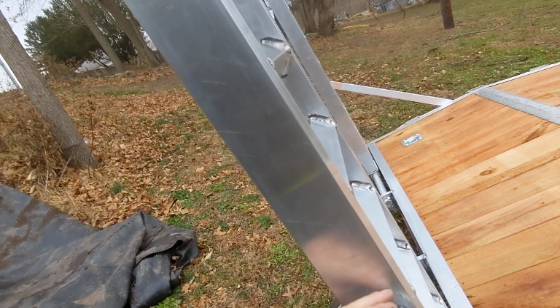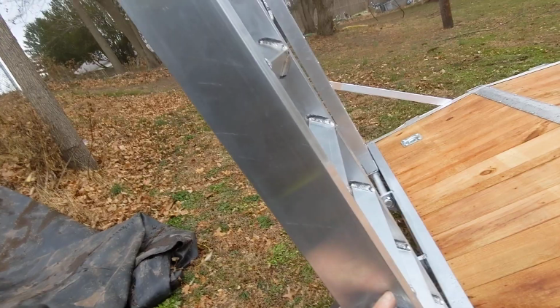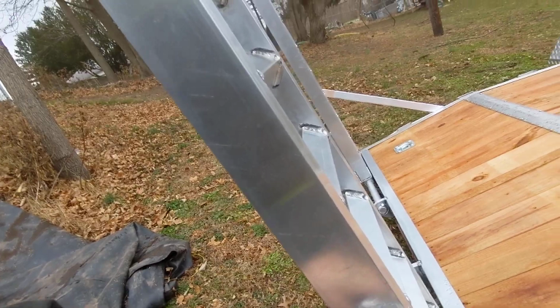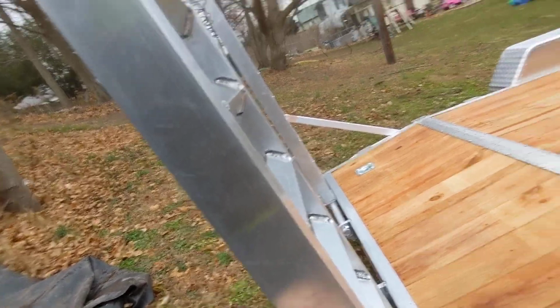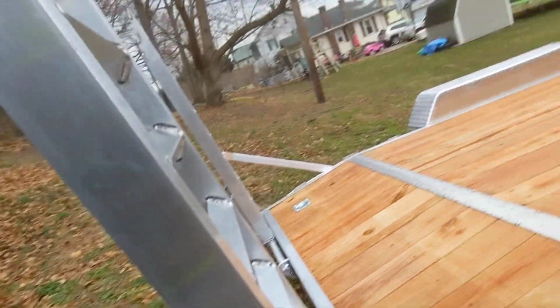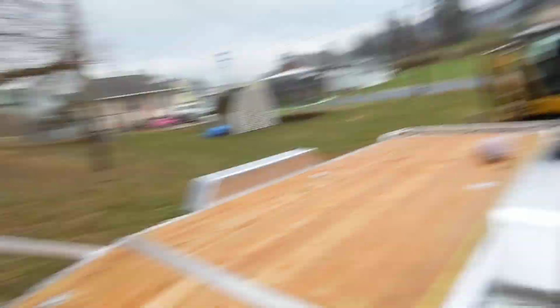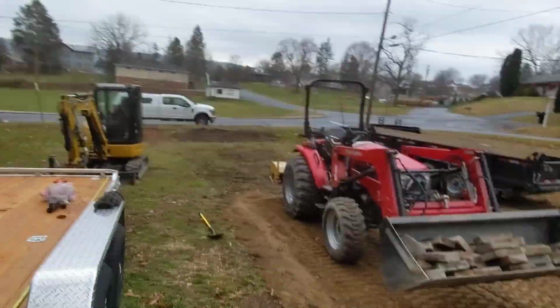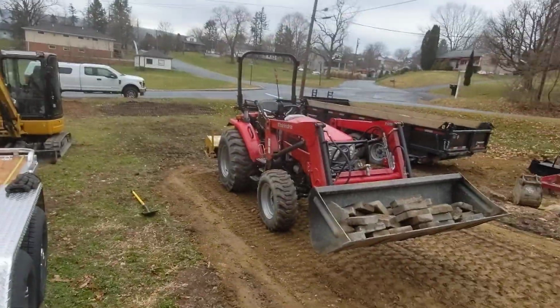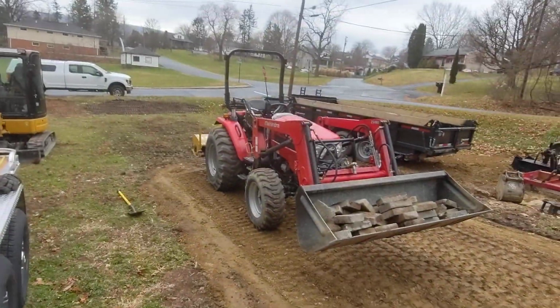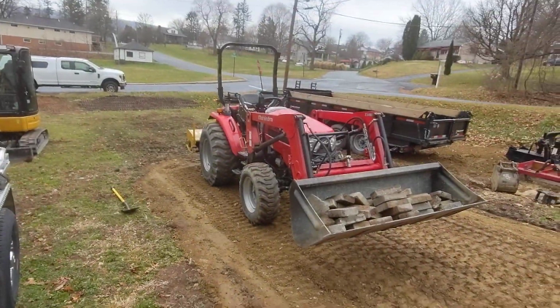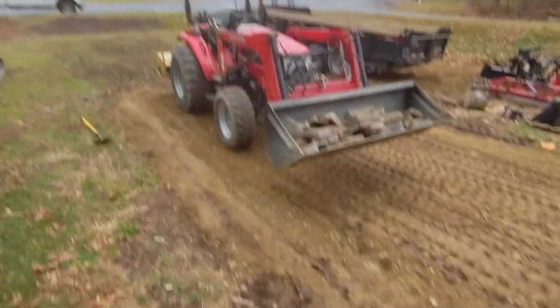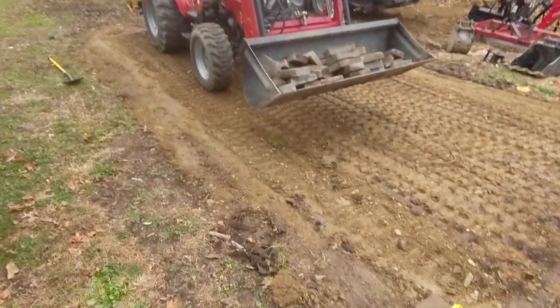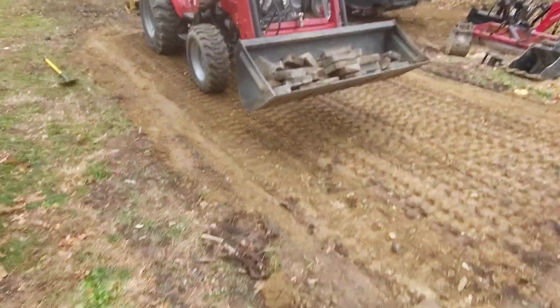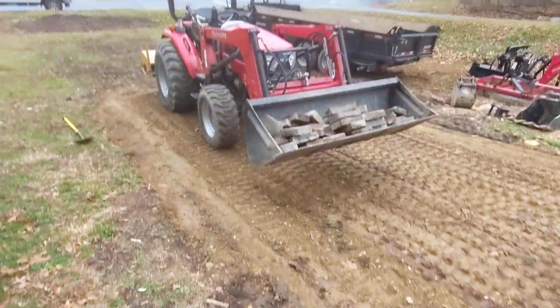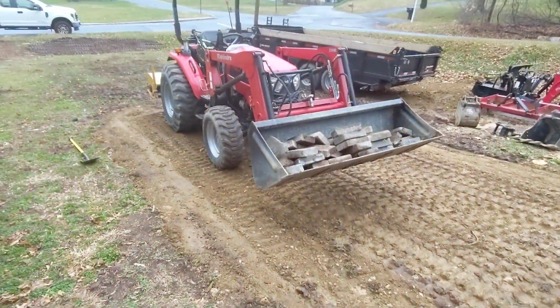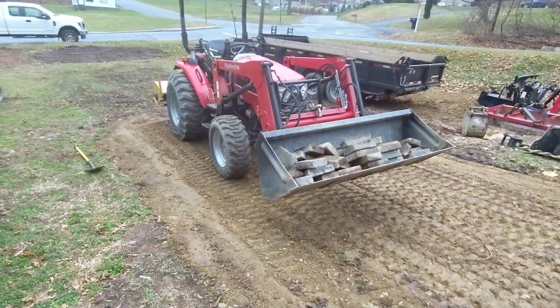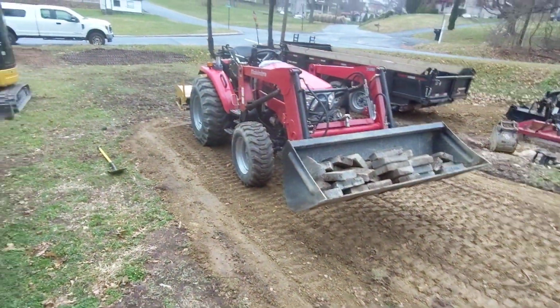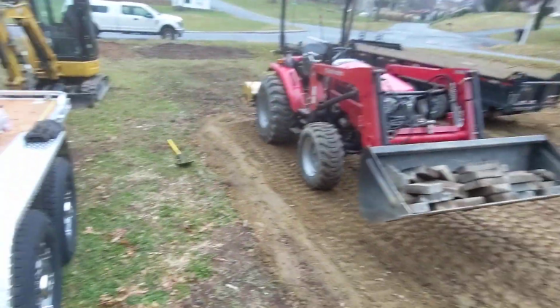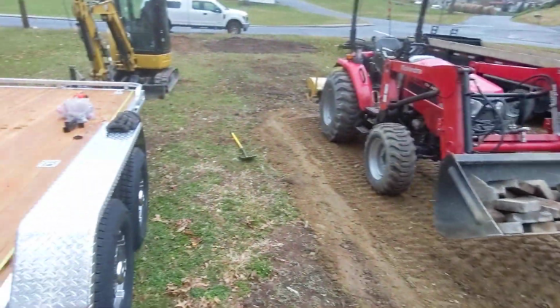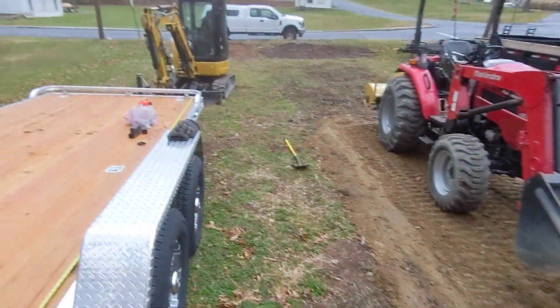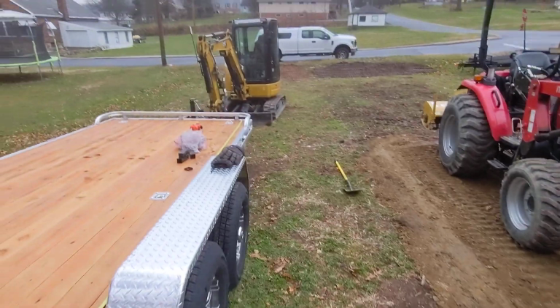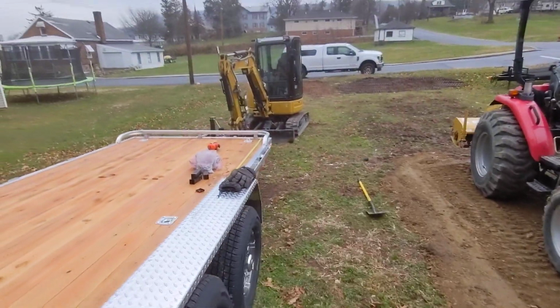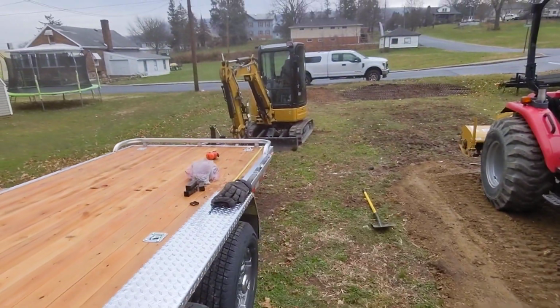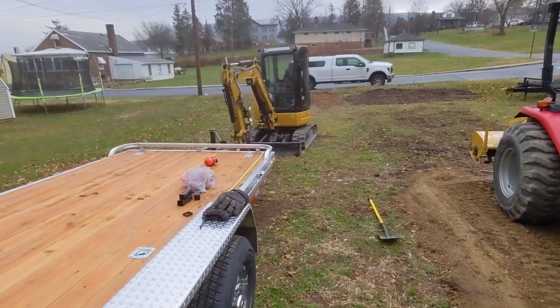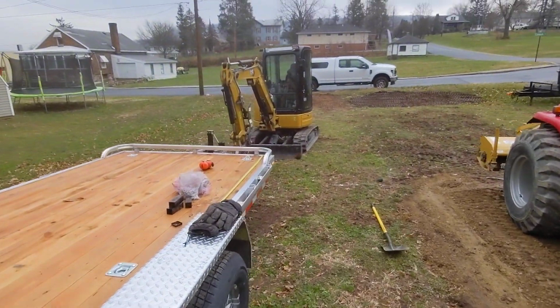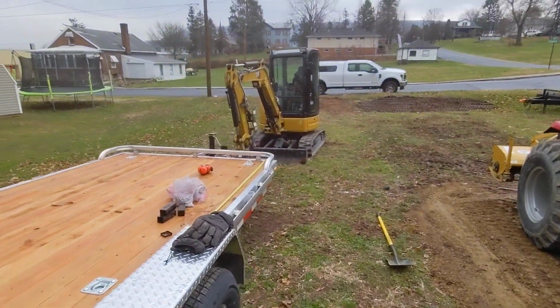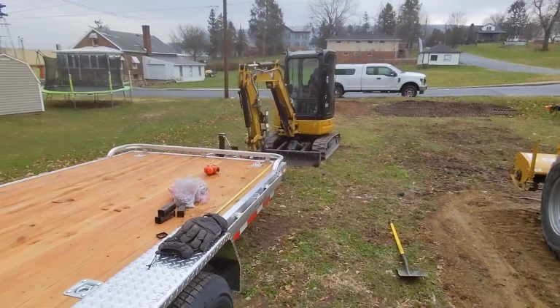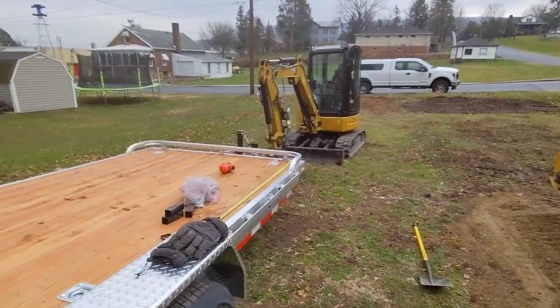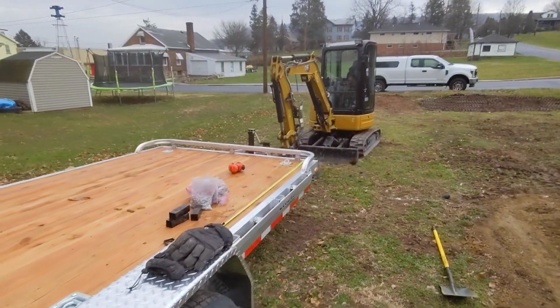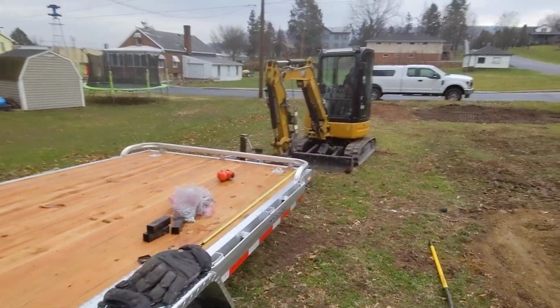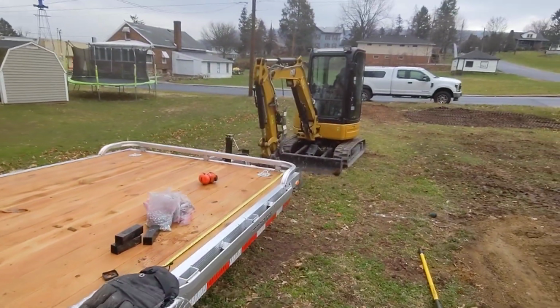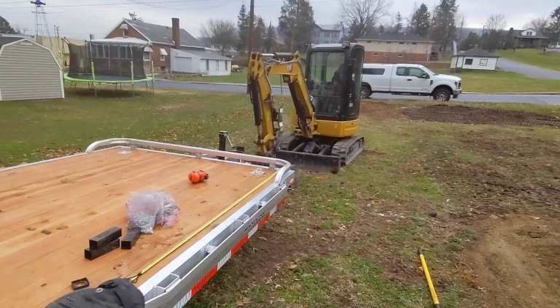This is to haul my equipment. I got the Mahindra tractor. We're building a carport — that's the Christmas present to myself. And for hauling the 303.